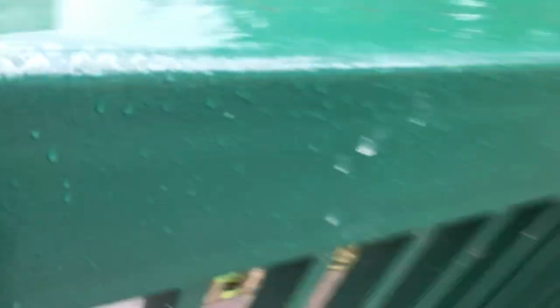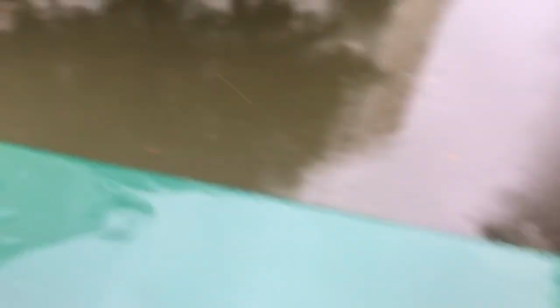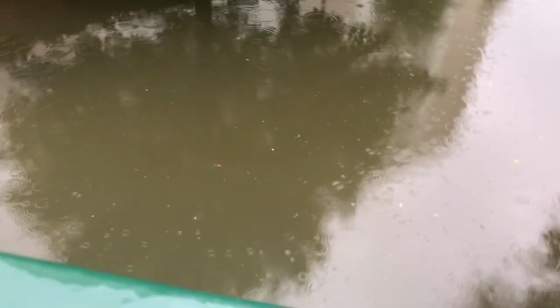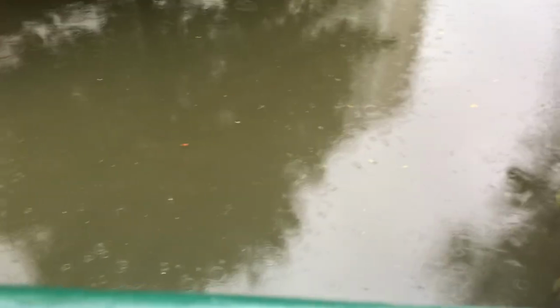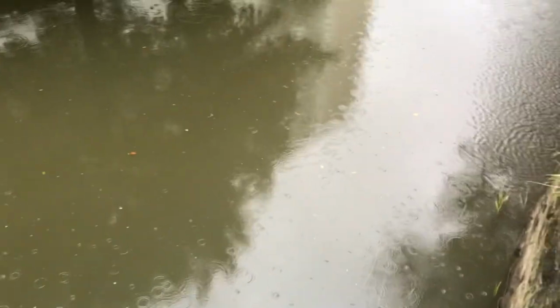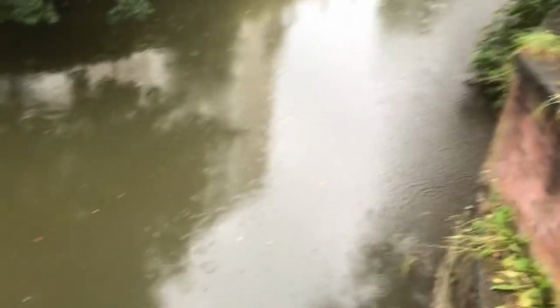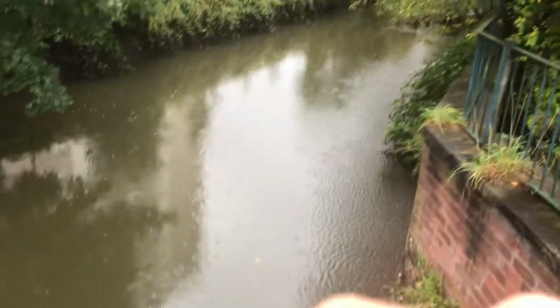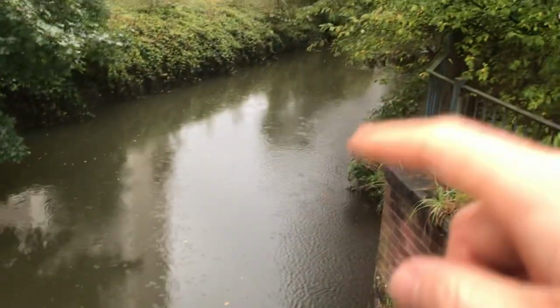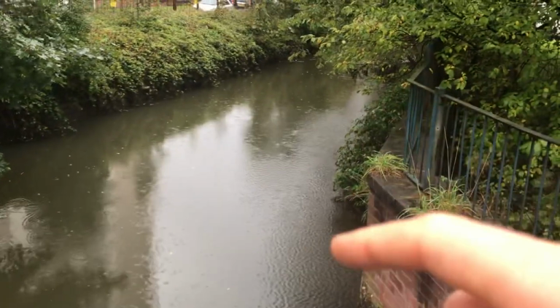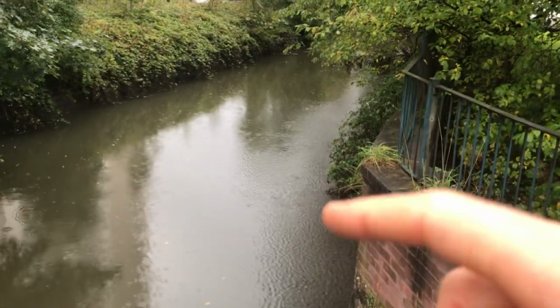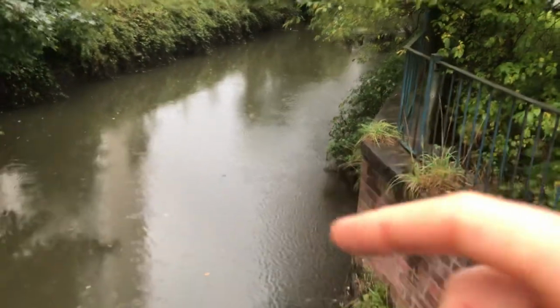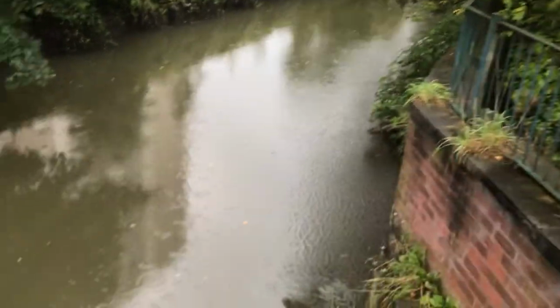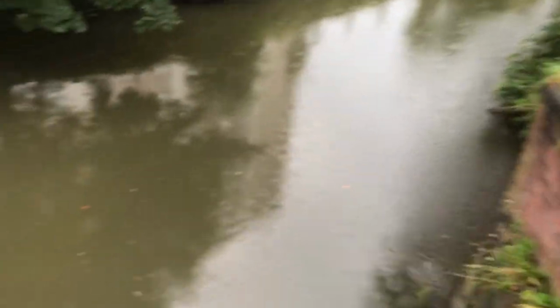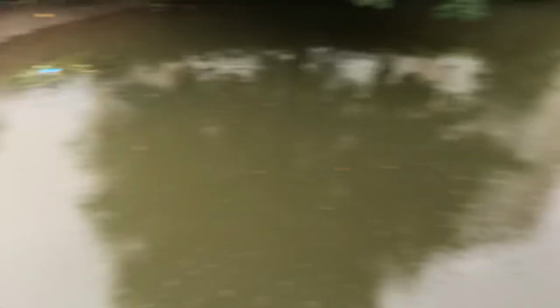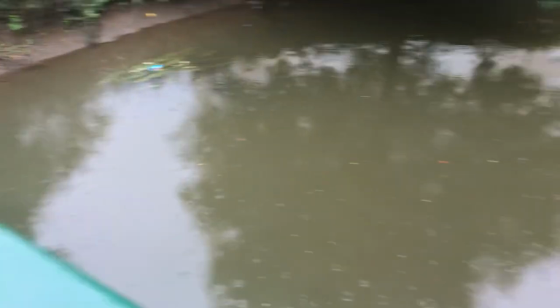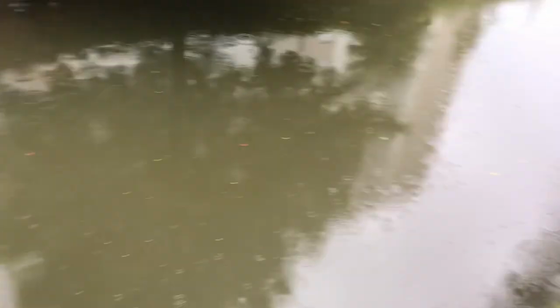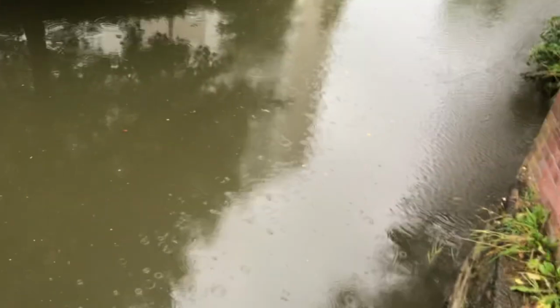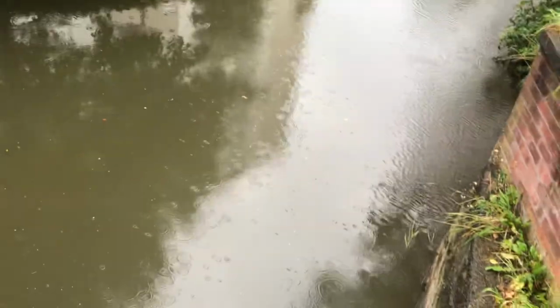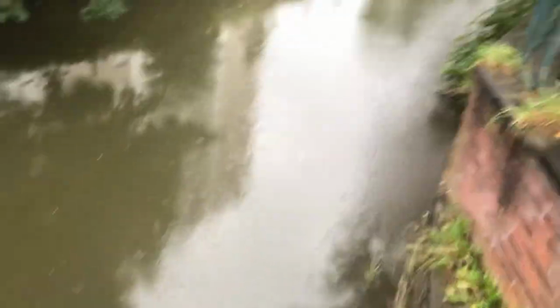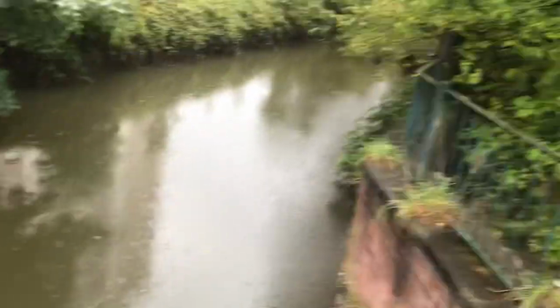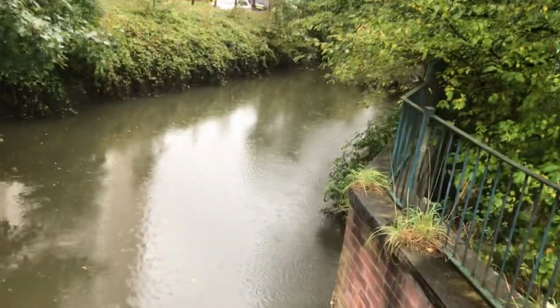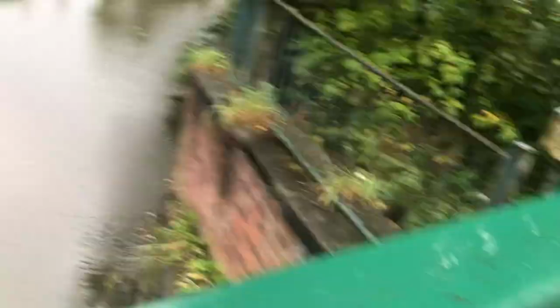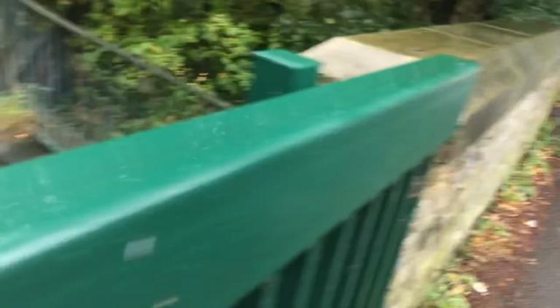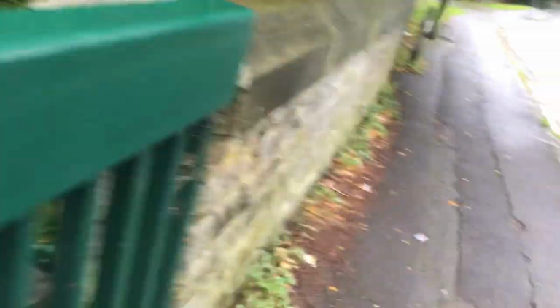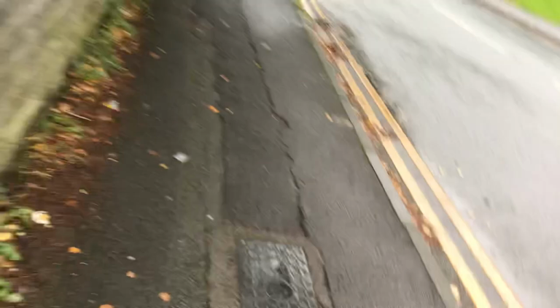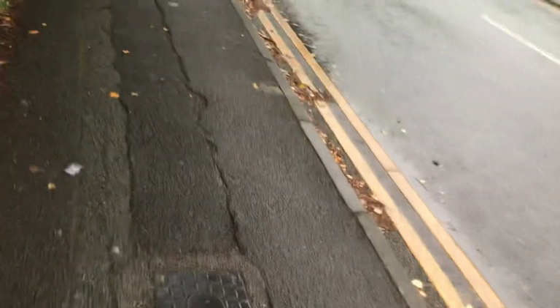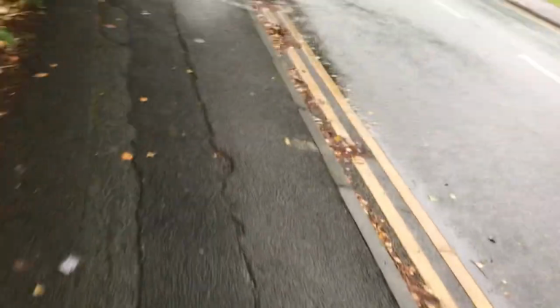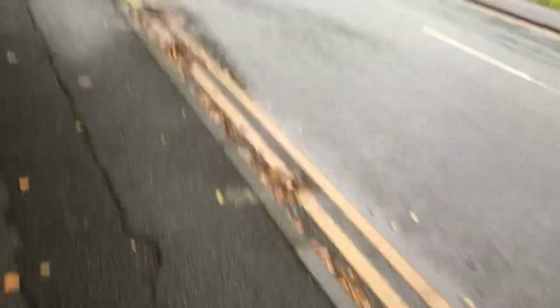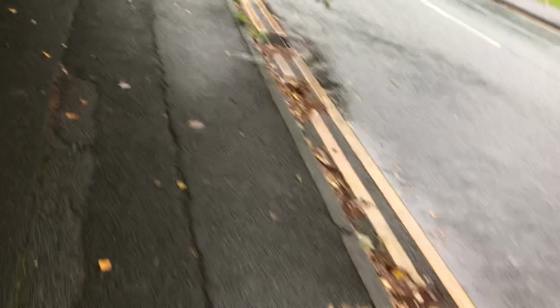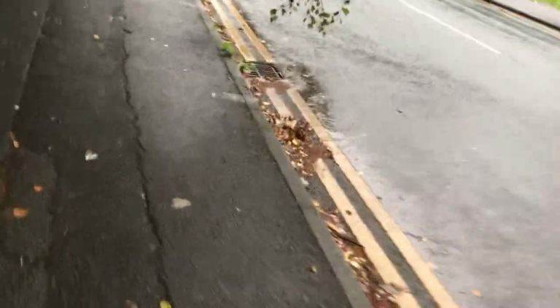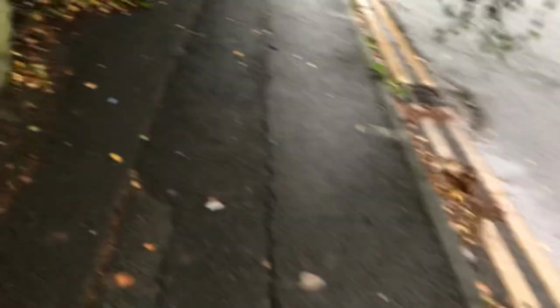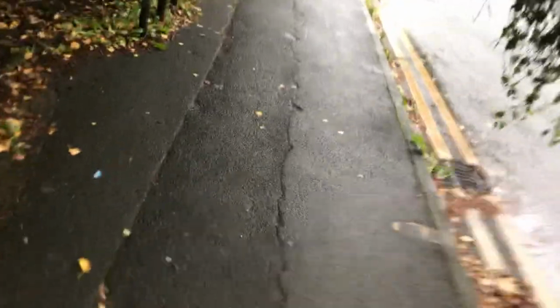On the other side of this fence there's the River Douglas — this is actually a river and it's called the River Douglas. It's not very pretty, as I'm sure you can see, but it is what it is — that's Wigan for you.